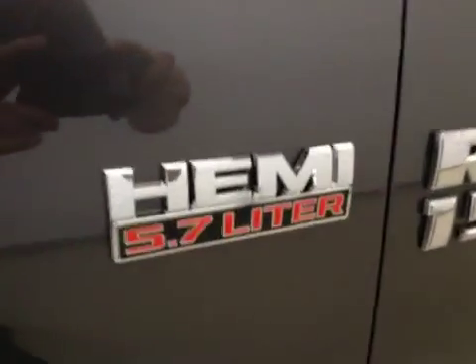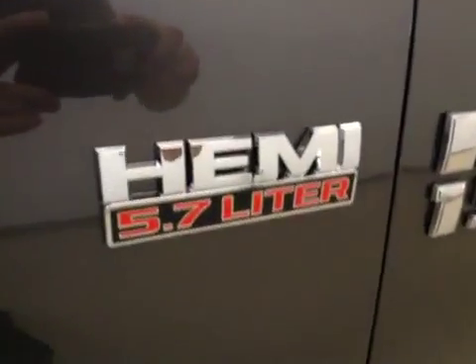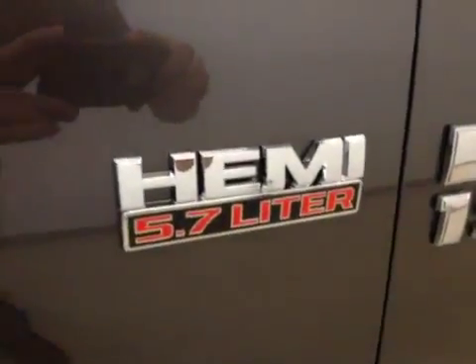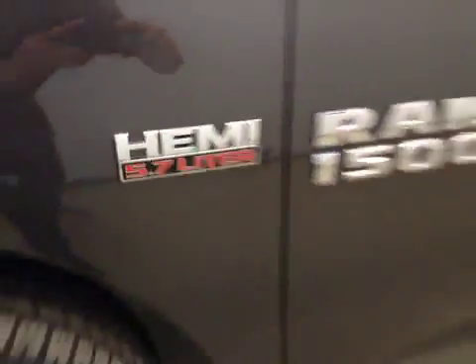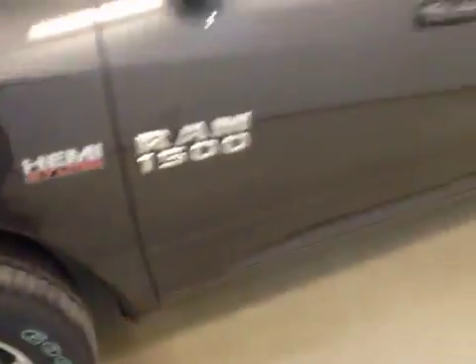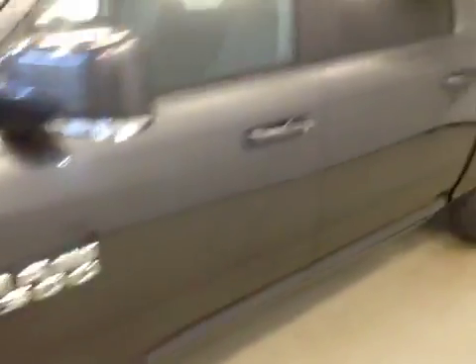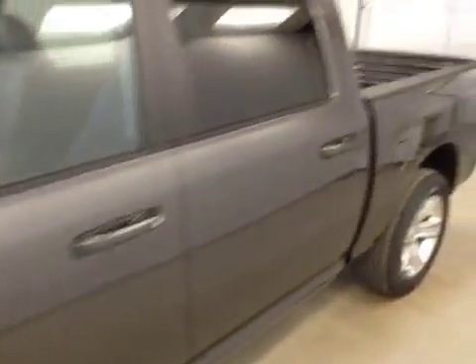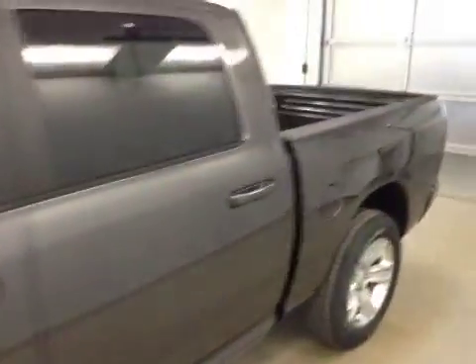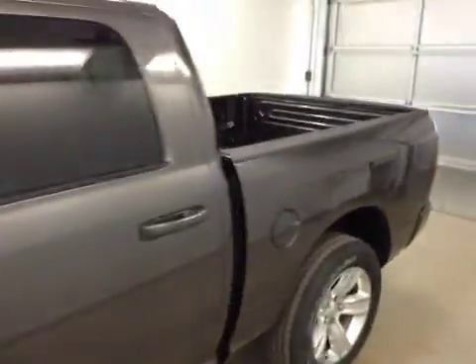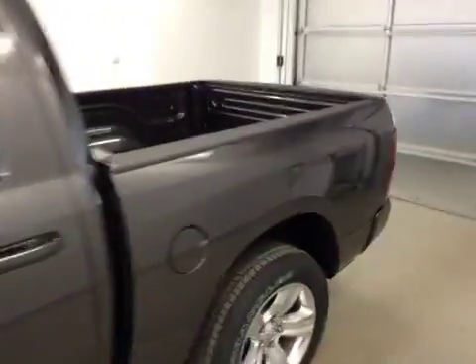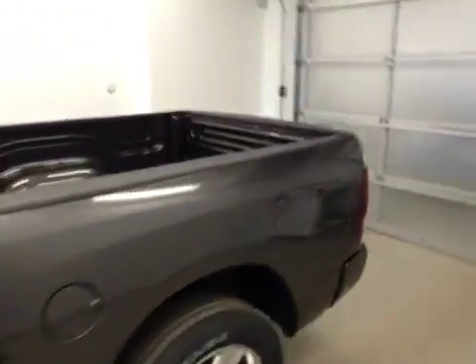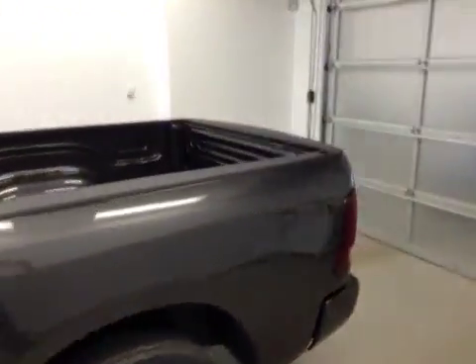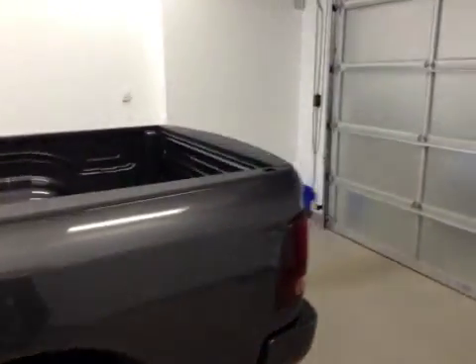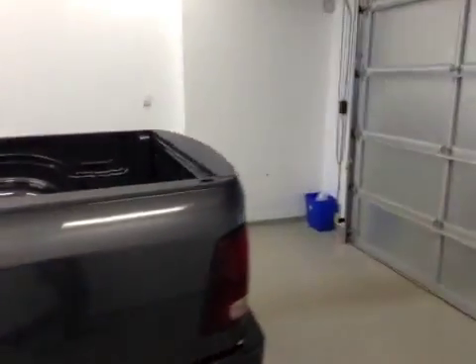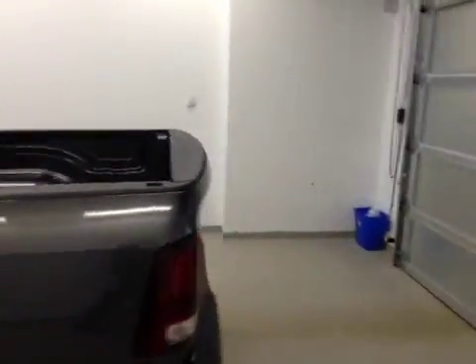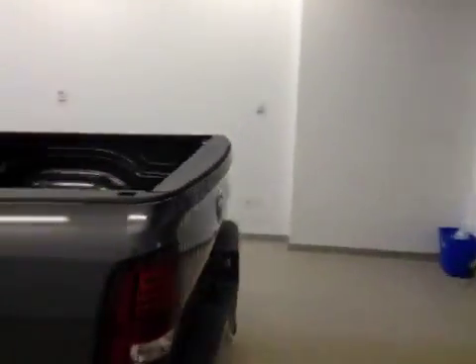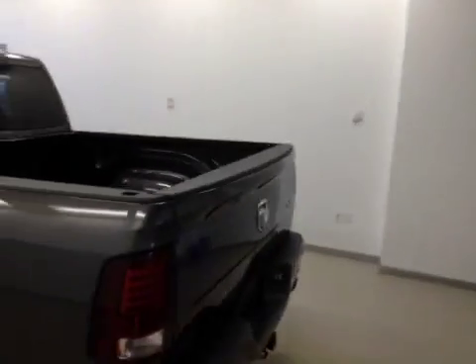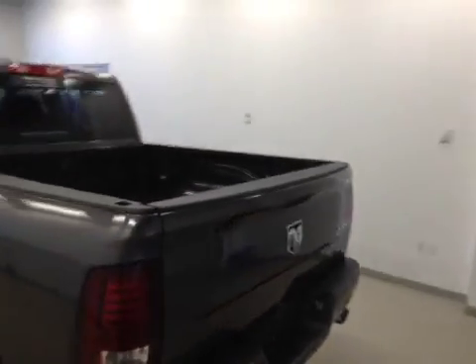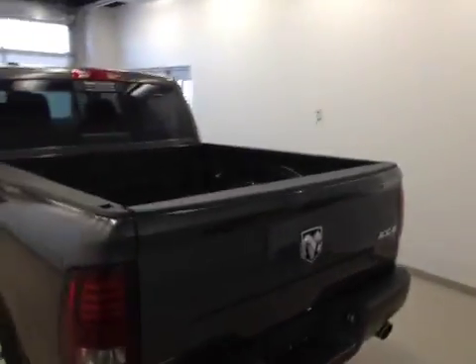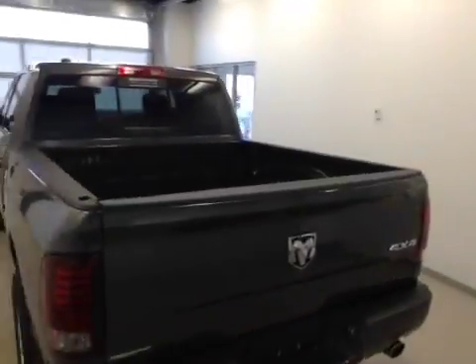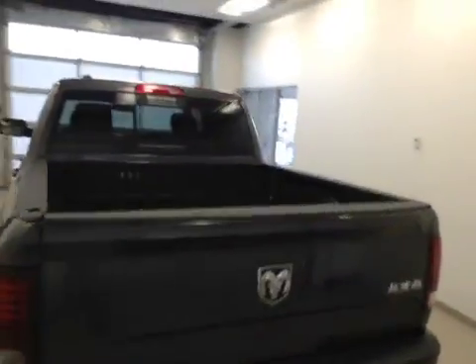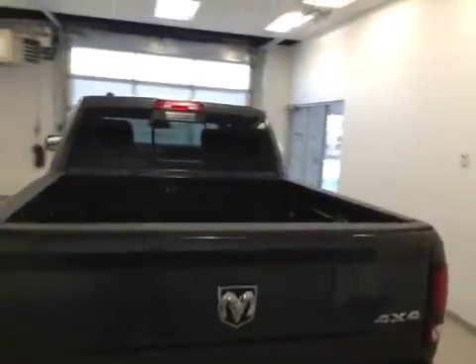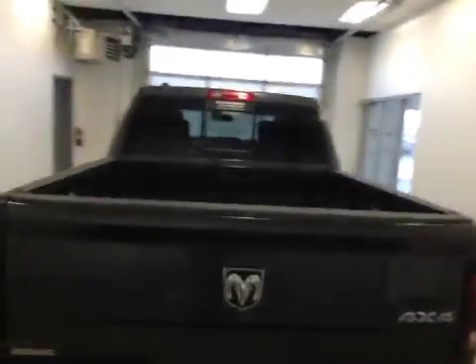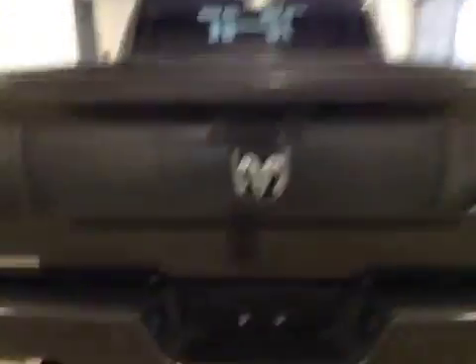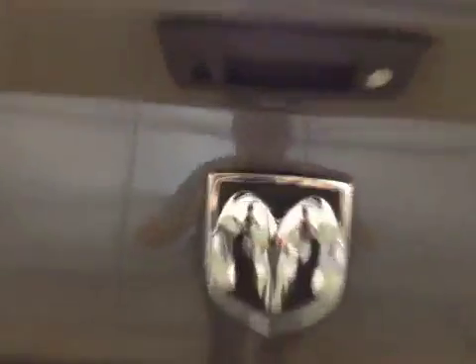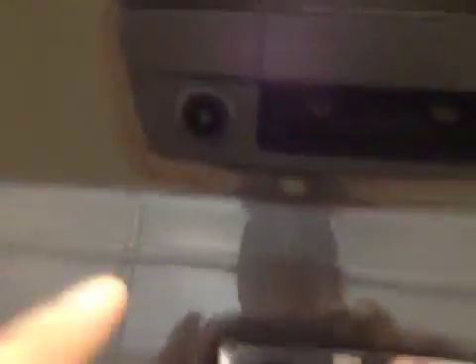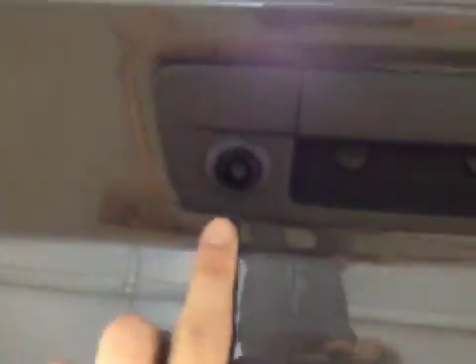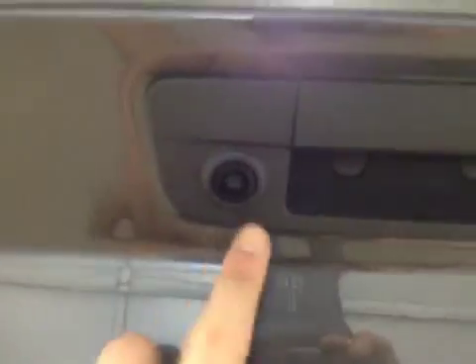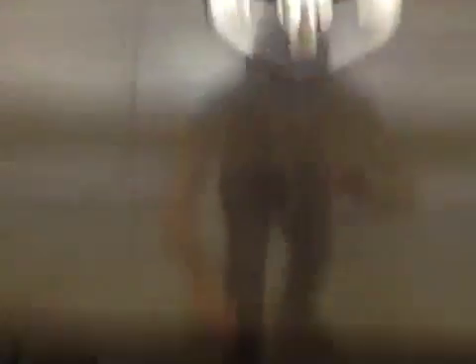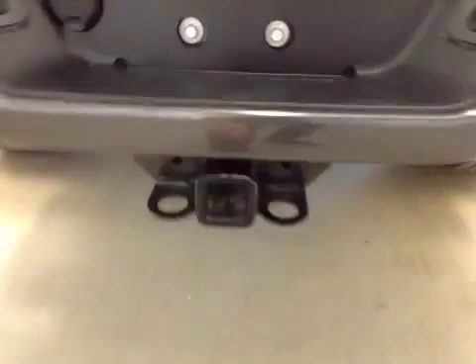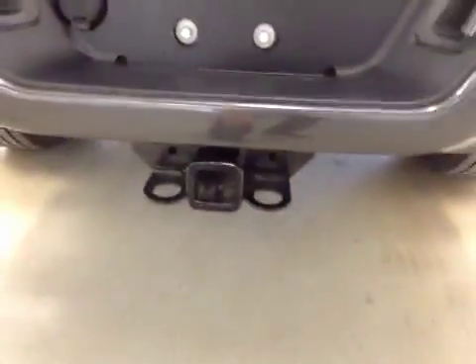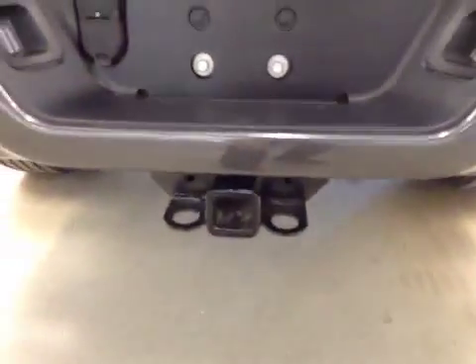It does have the HEMI. Really great looking truck. Comes with the backup camera and trailer and tow package.